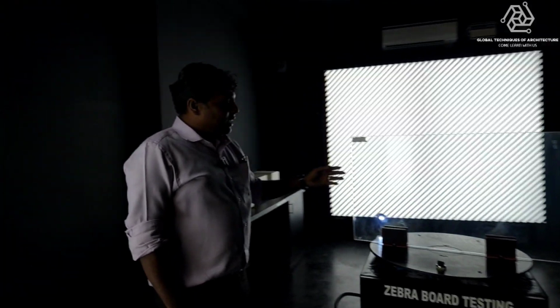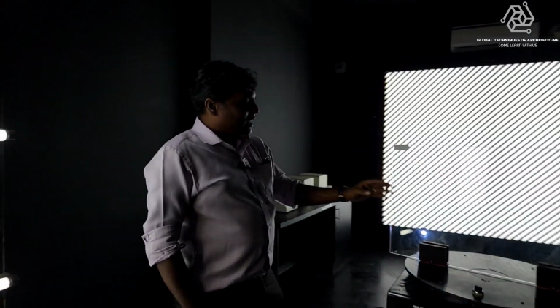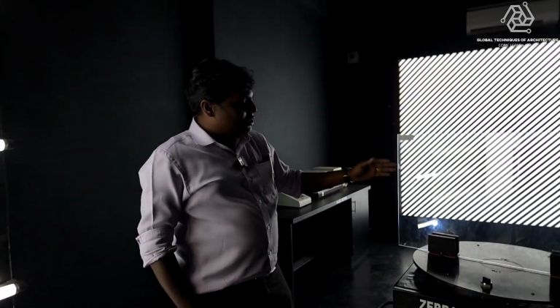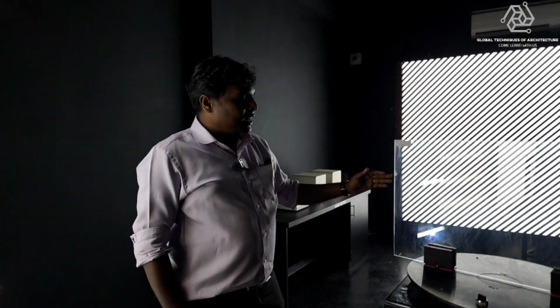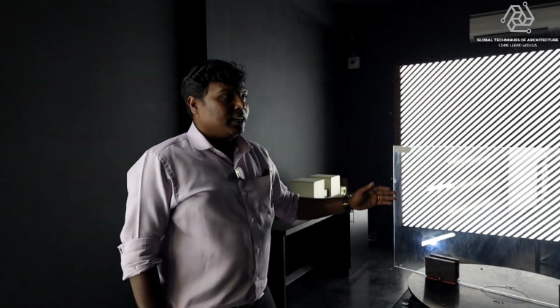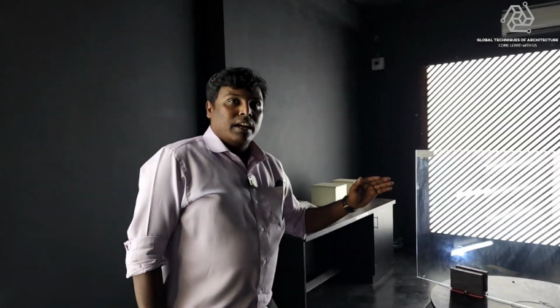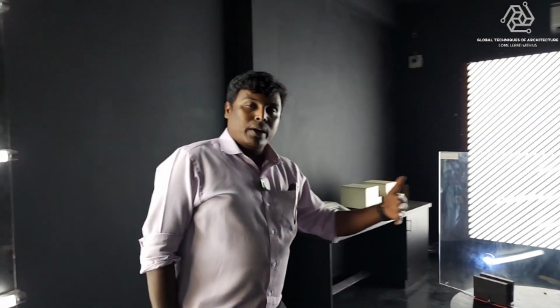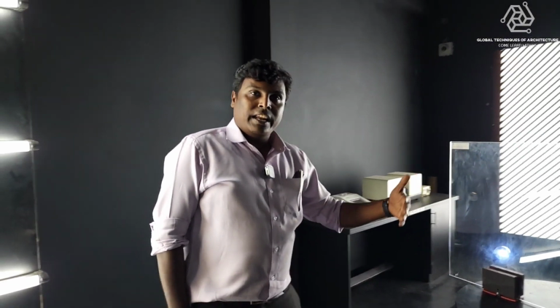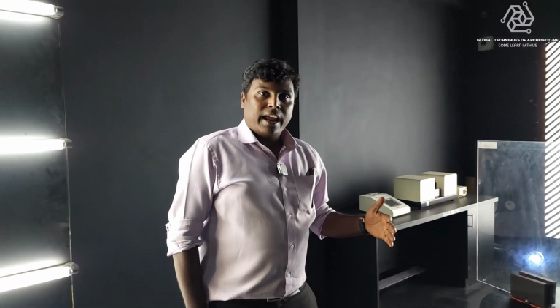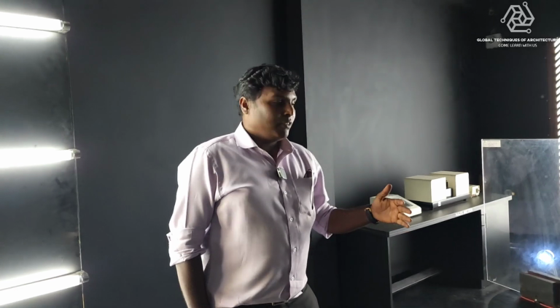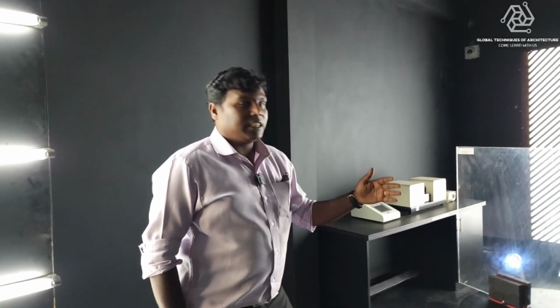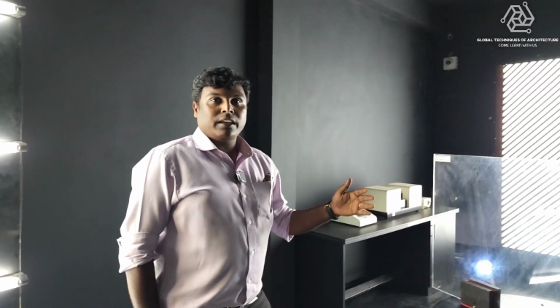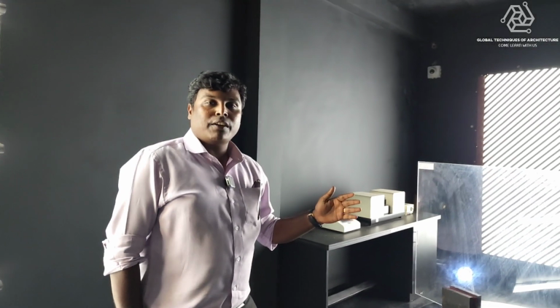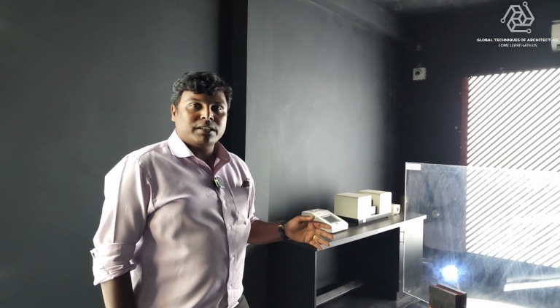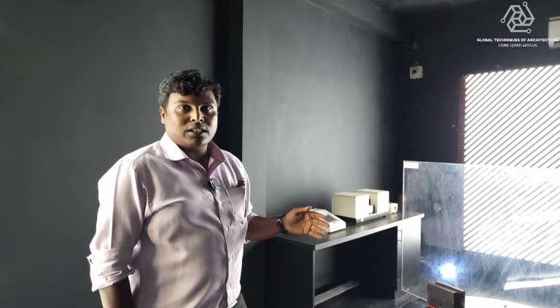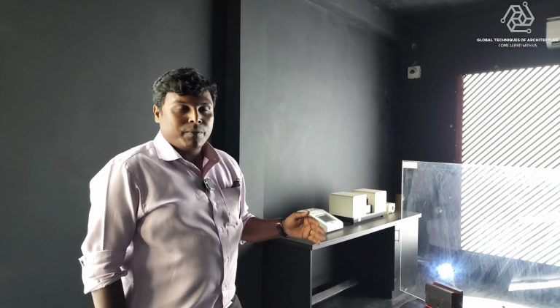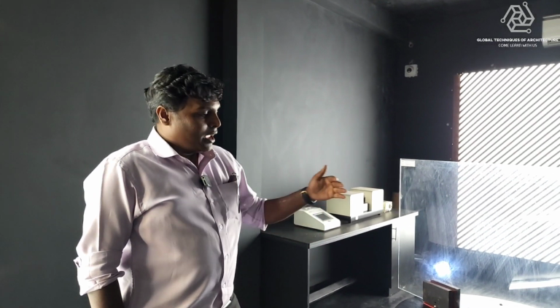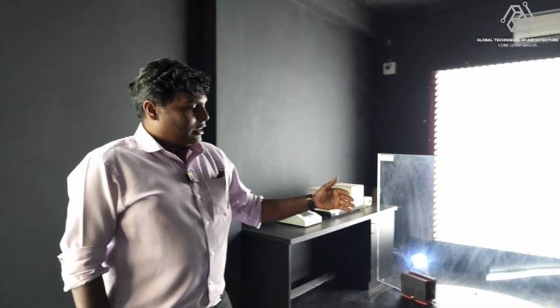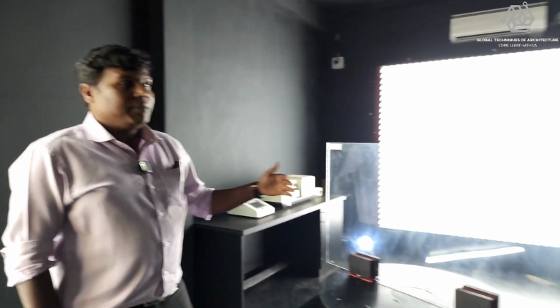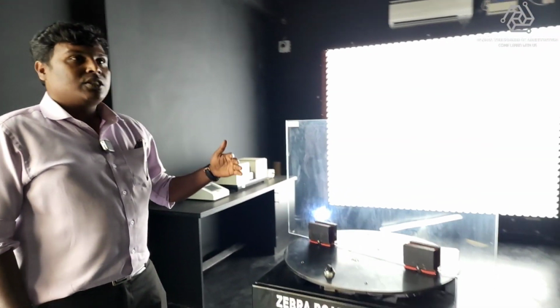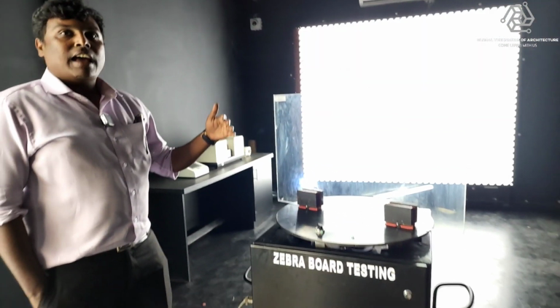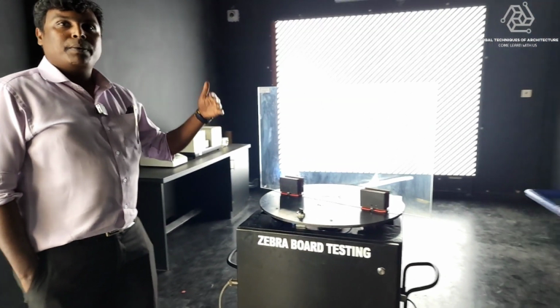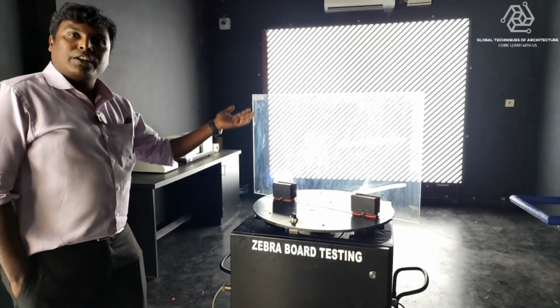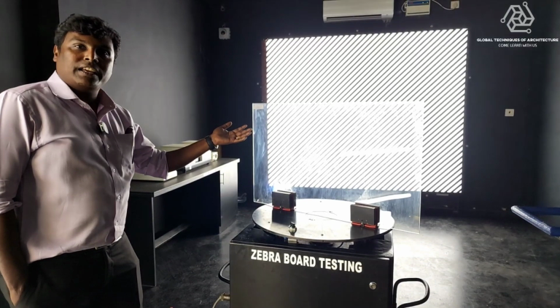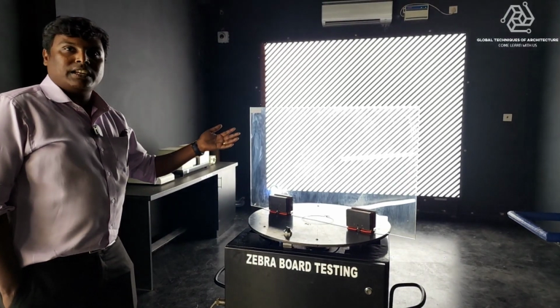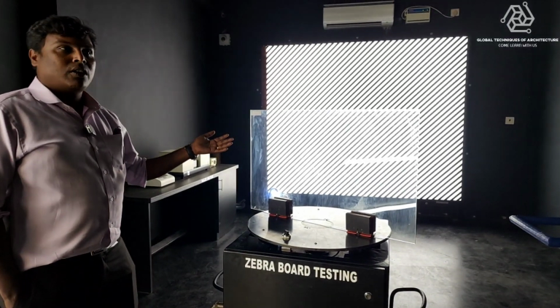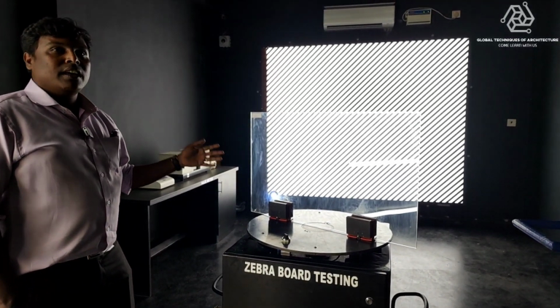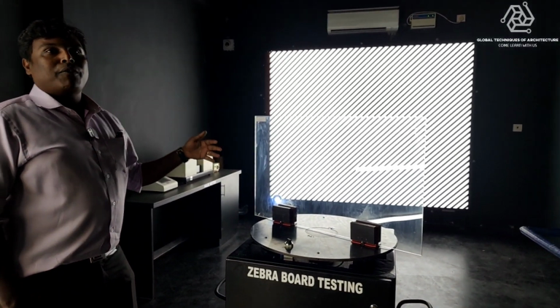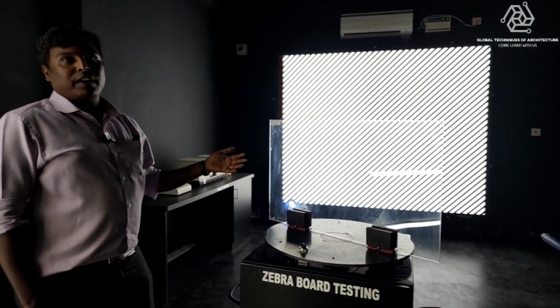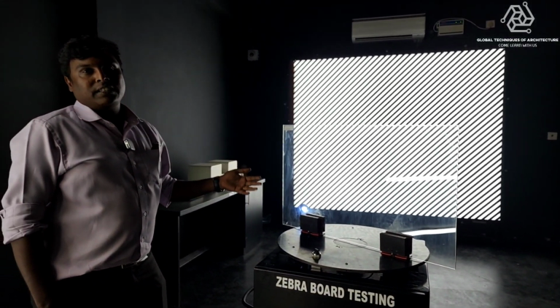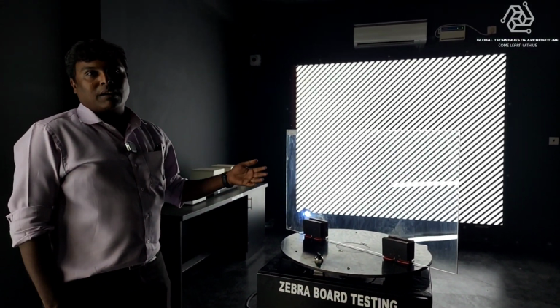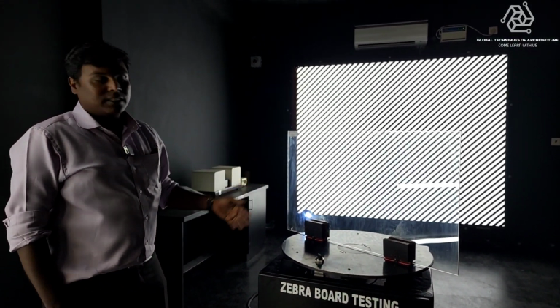The glass is rotated to a degree and we are checking for image distortion. If the image distortion happens below 45 degrees, it is alright. Above 45 degrees, it is not compliant.